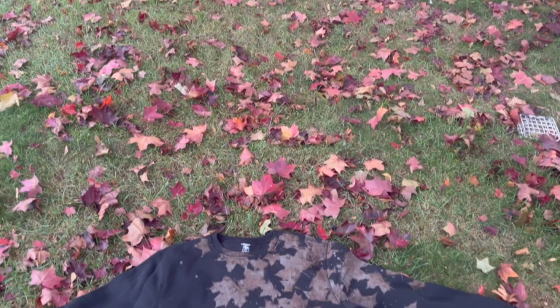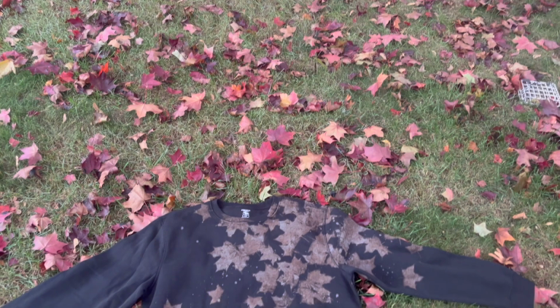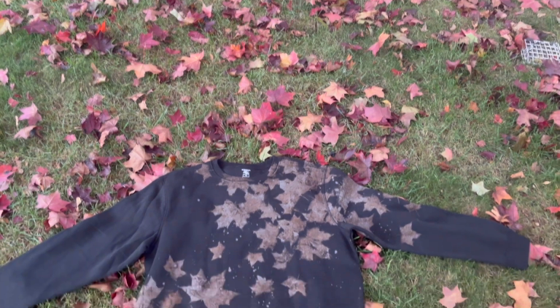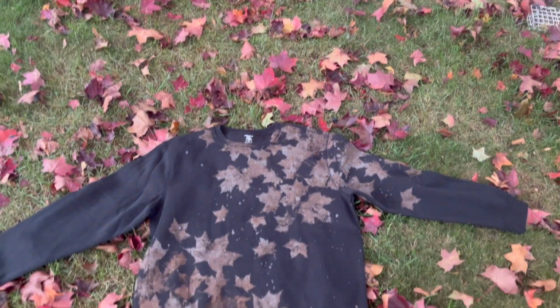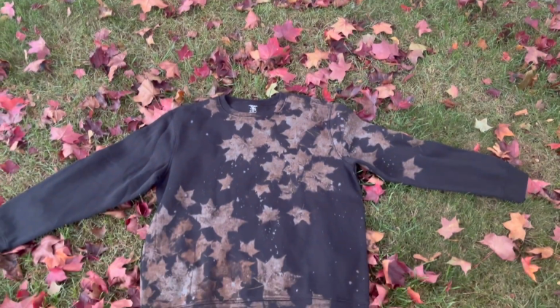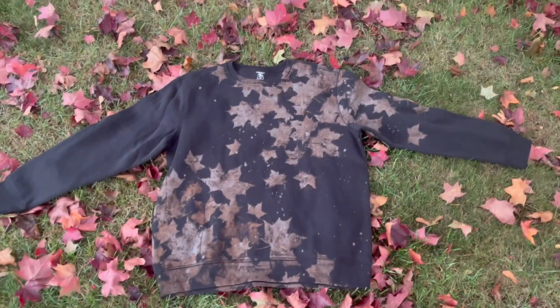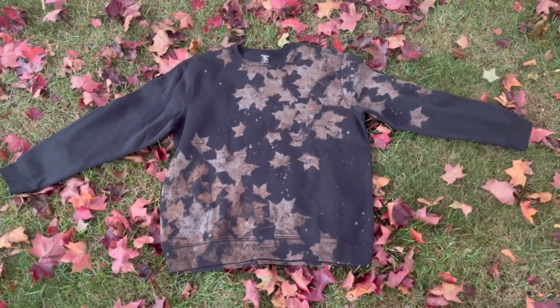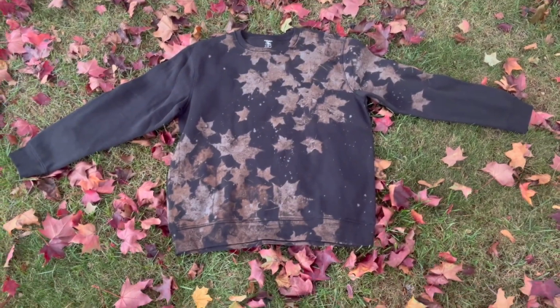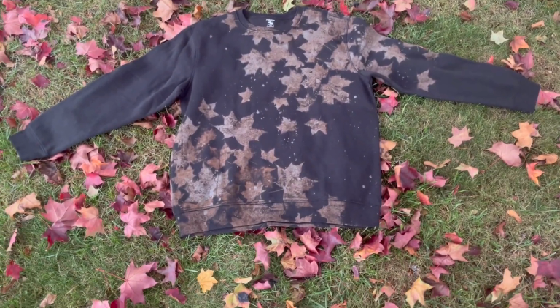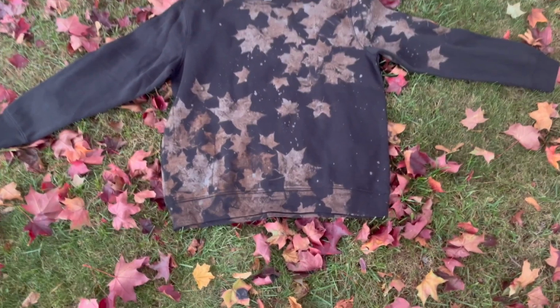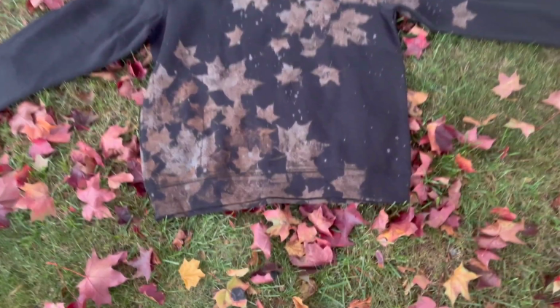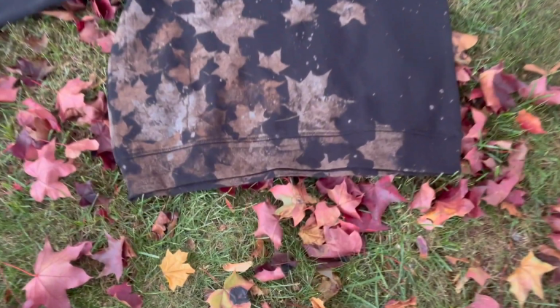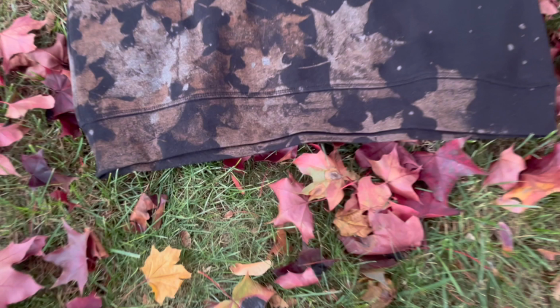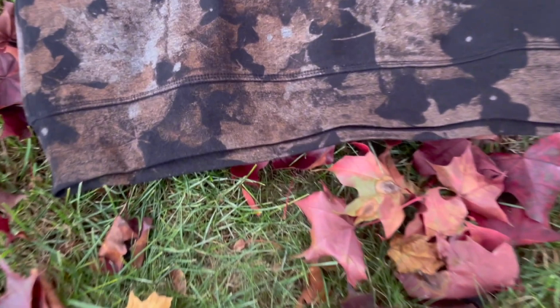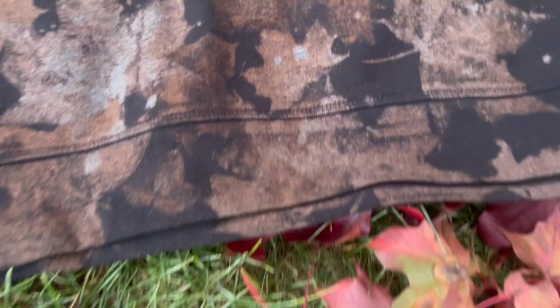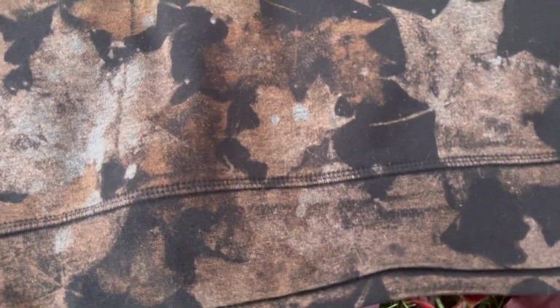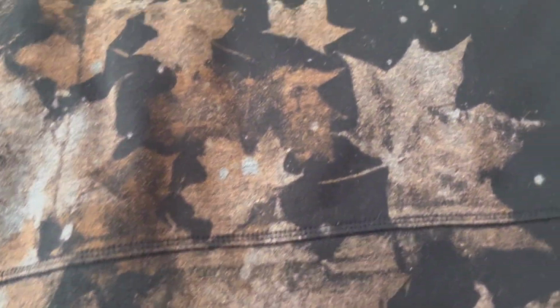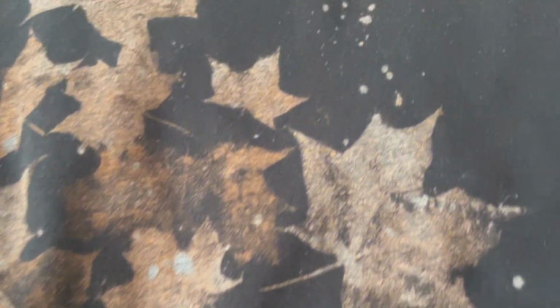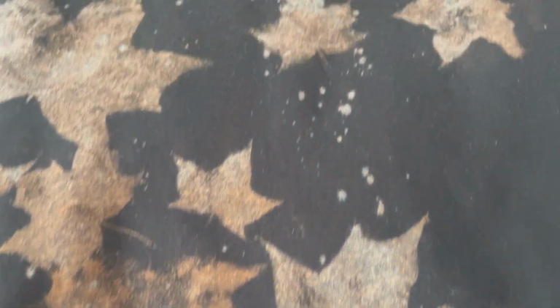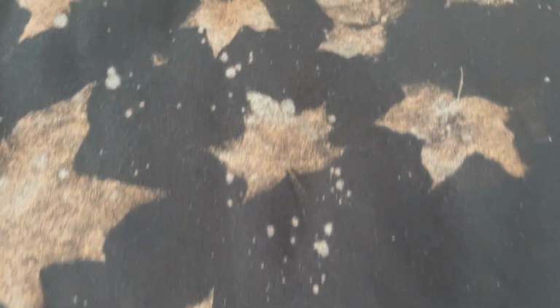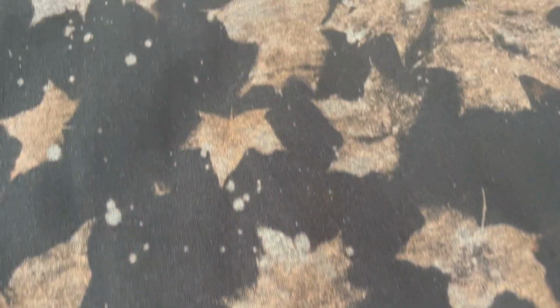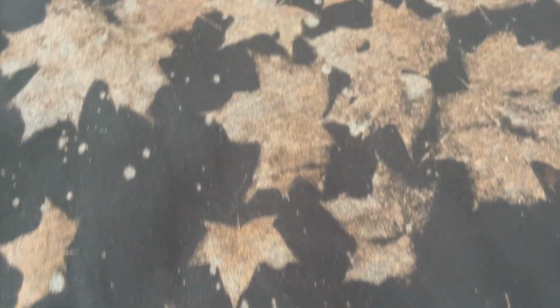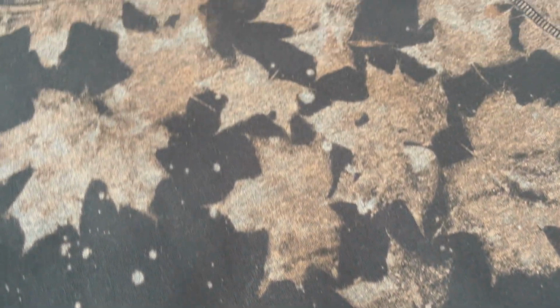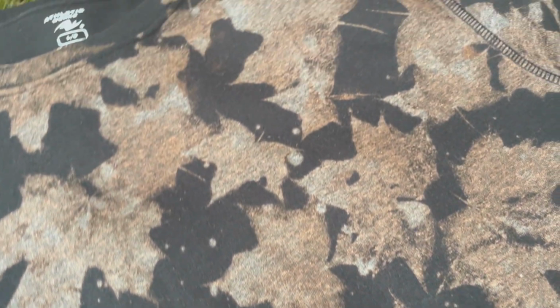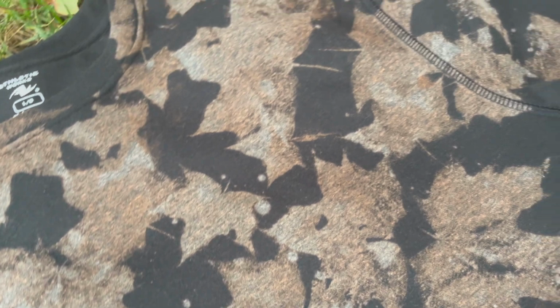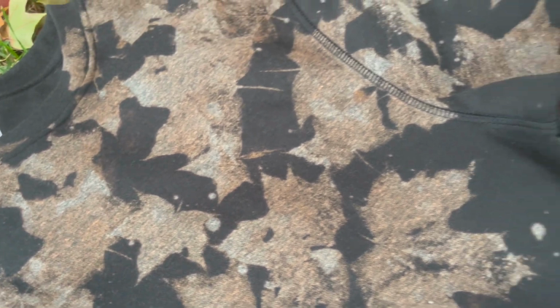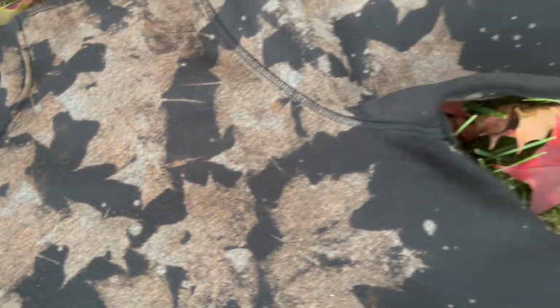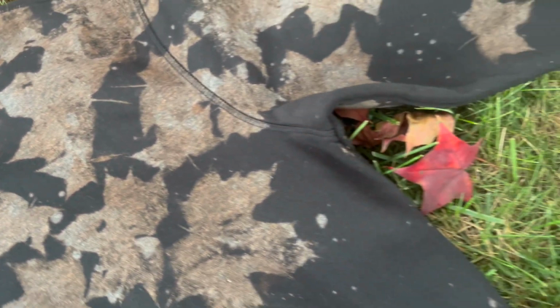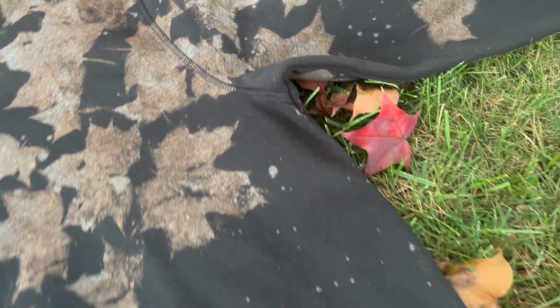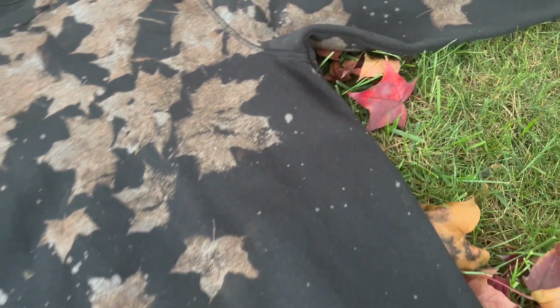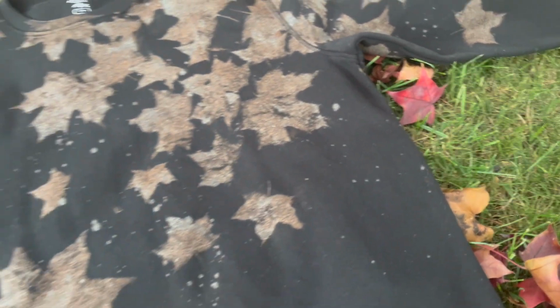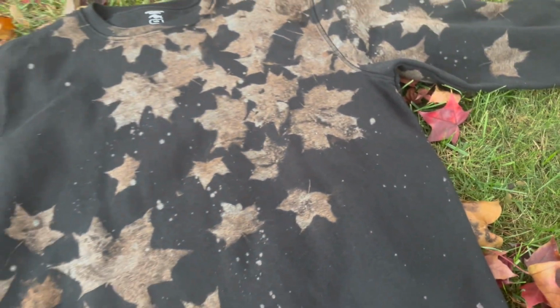Once you're done take your sweater out and it should look something like this. Isn't this fantastic? It looks like it belongs on my front lawn. Oh my goodness, I cannot wait to wear this or give it away as a gift. You'll never know!